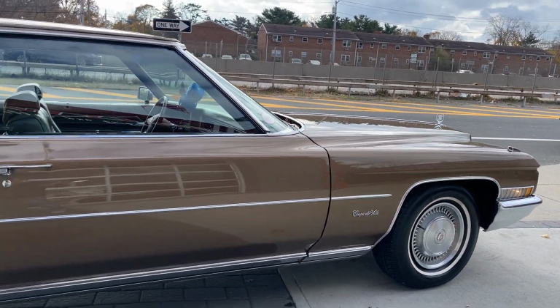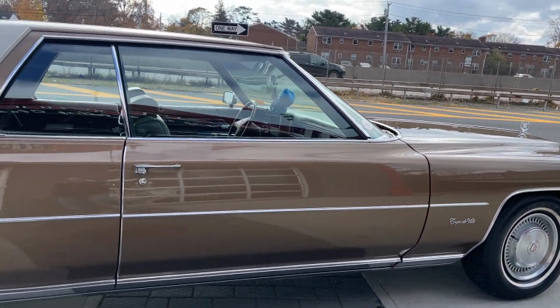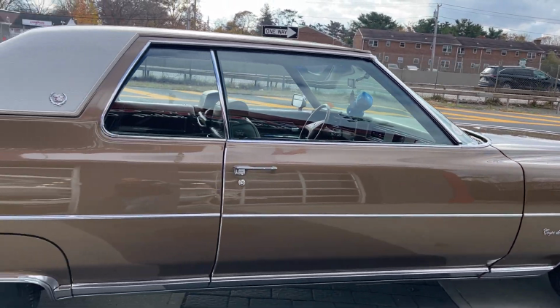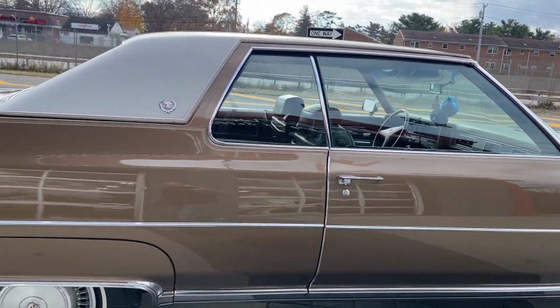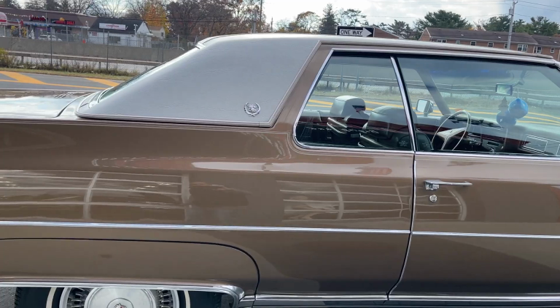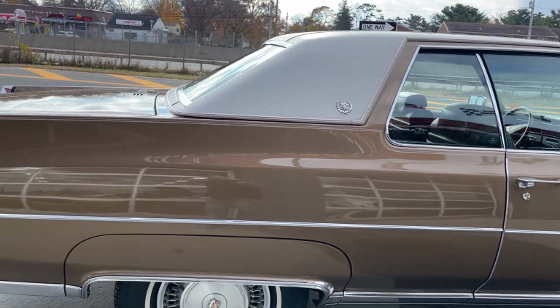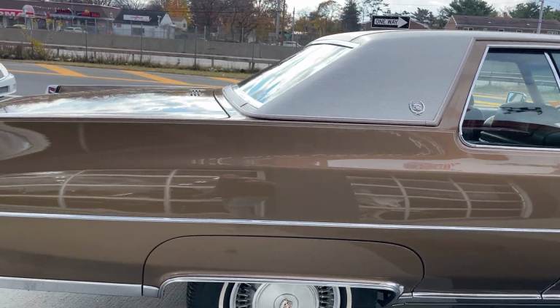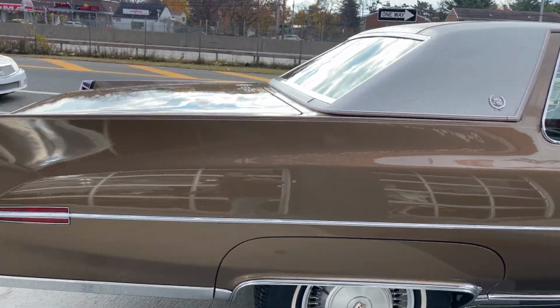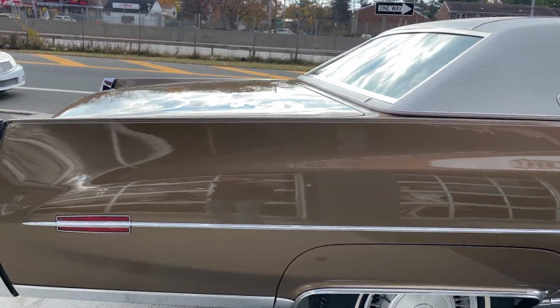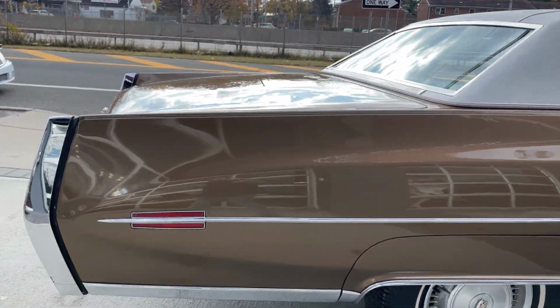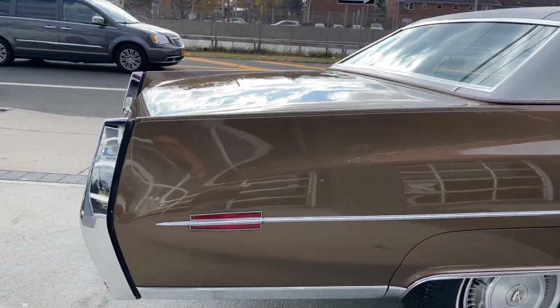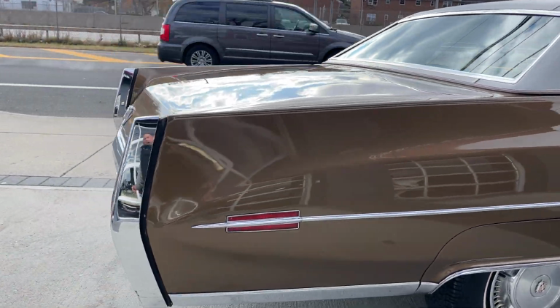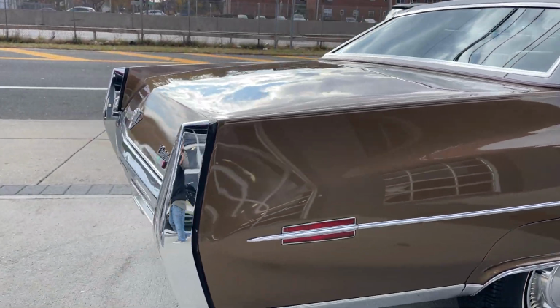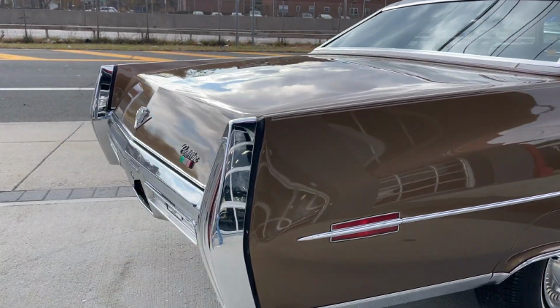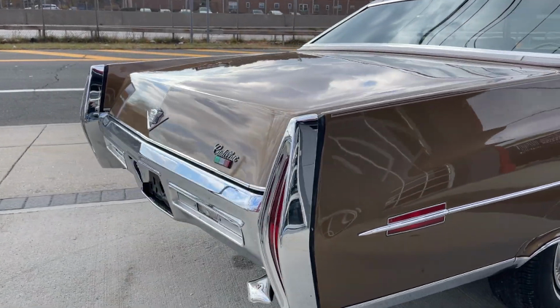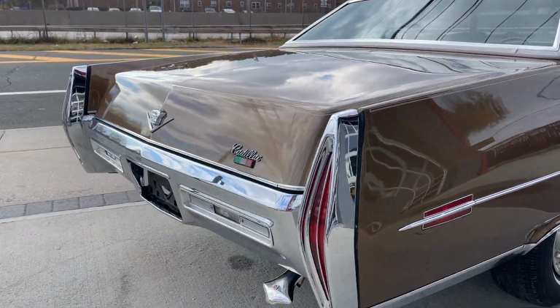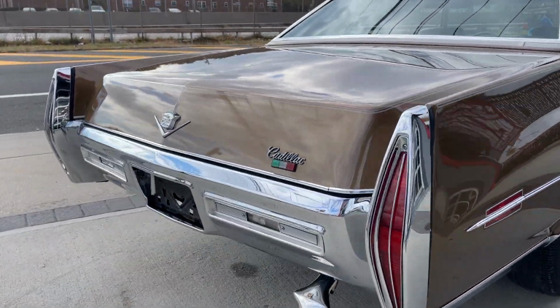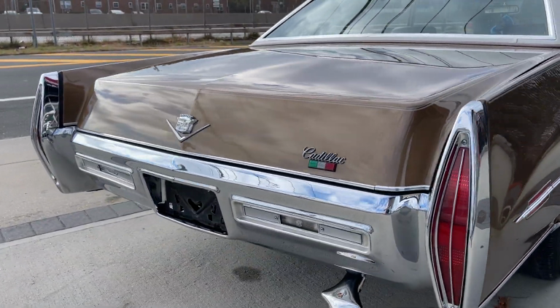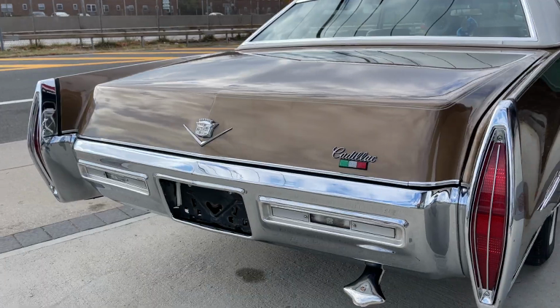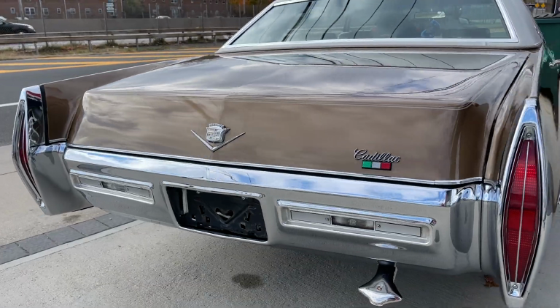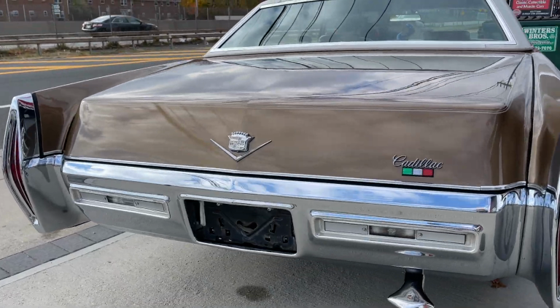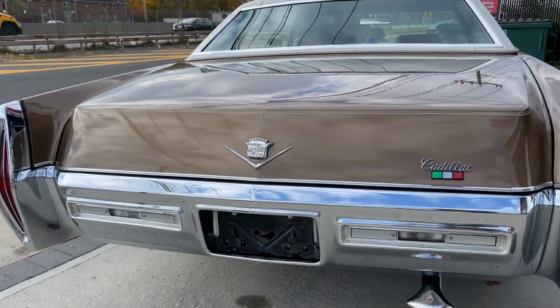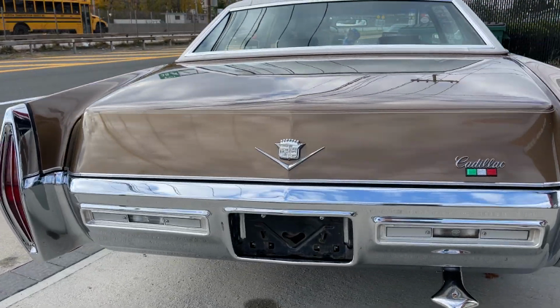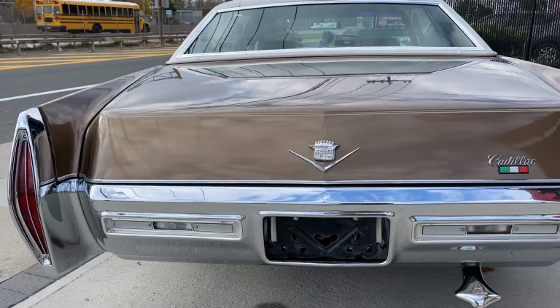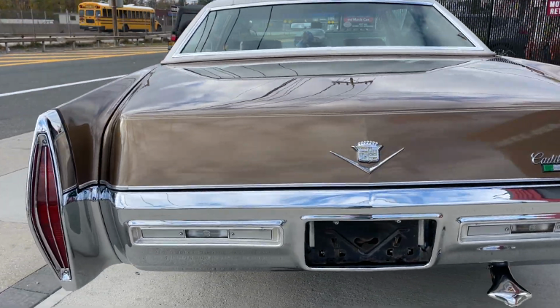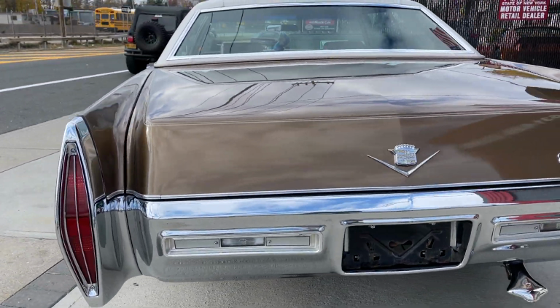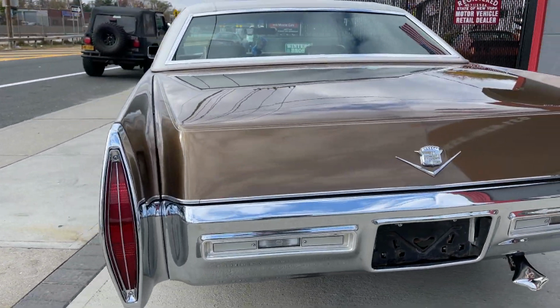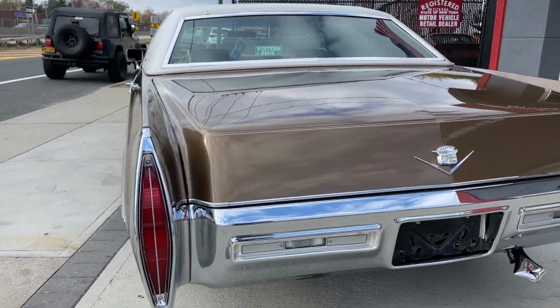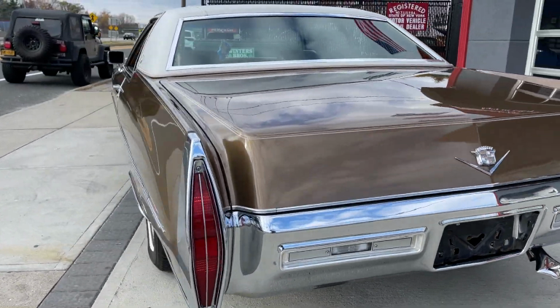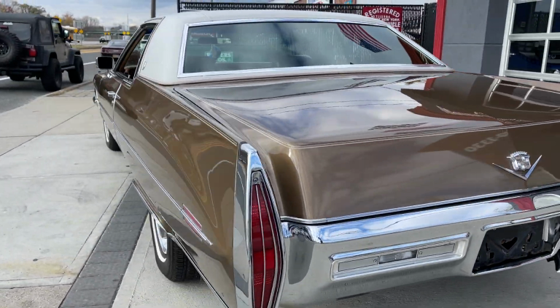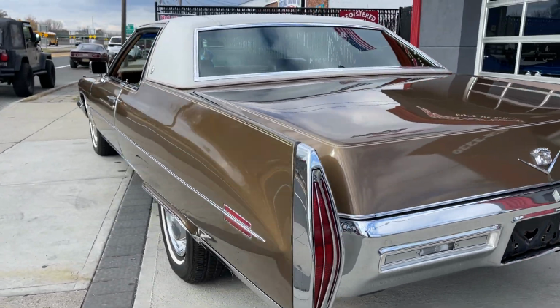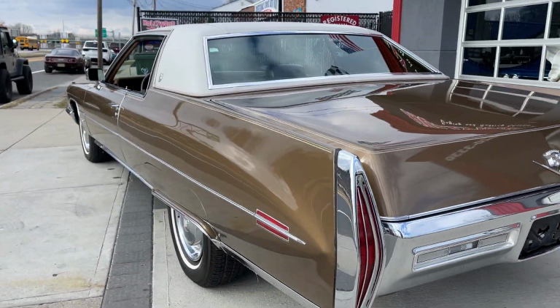The paint is absolutely beautiful. There are no imperfections, no bubbles. Just a super clean car. Look at the chrome — I mean clean.